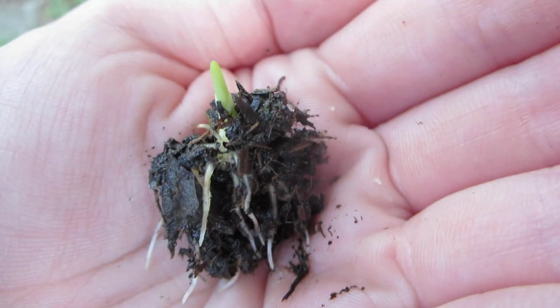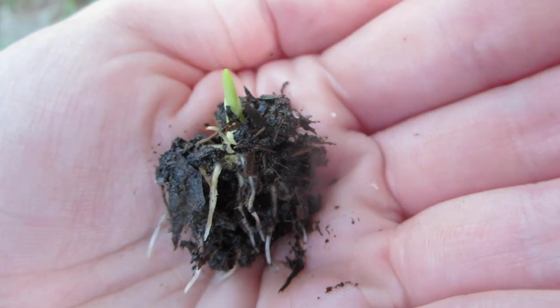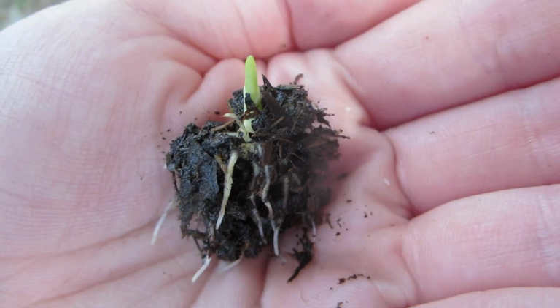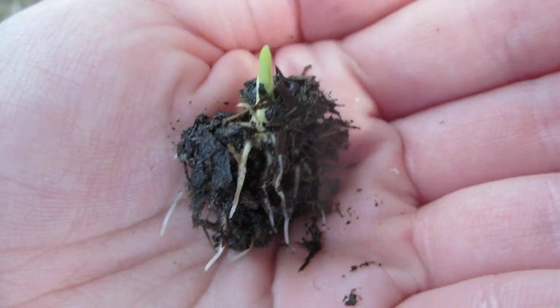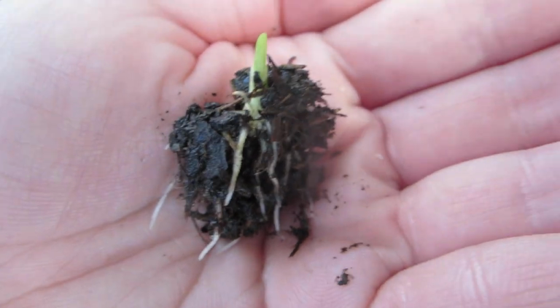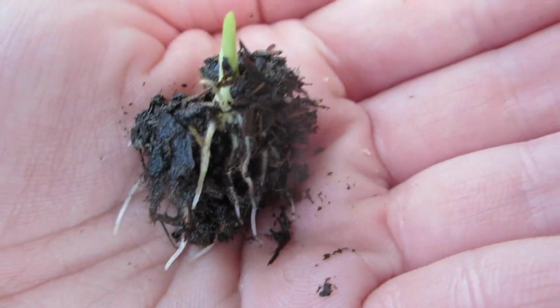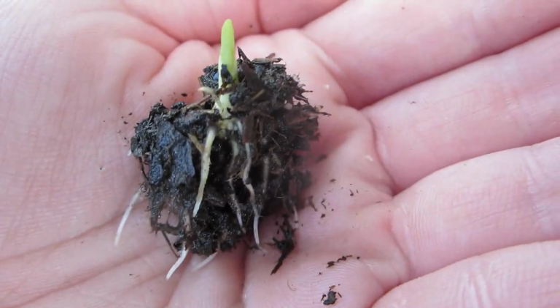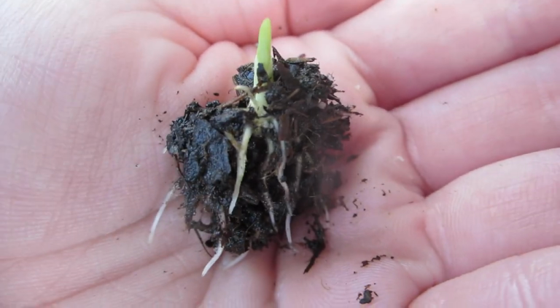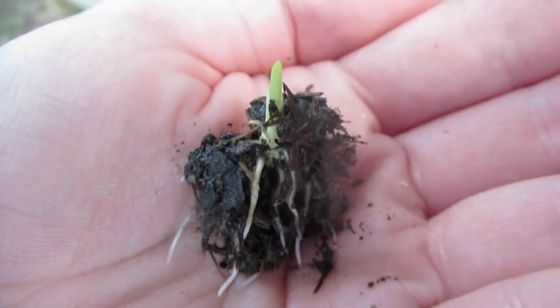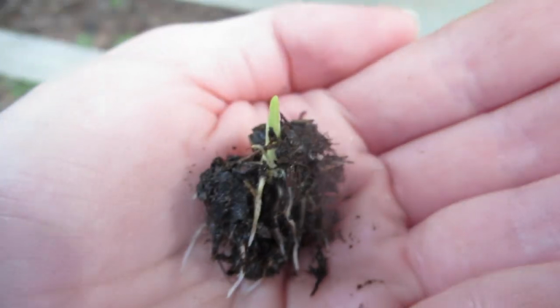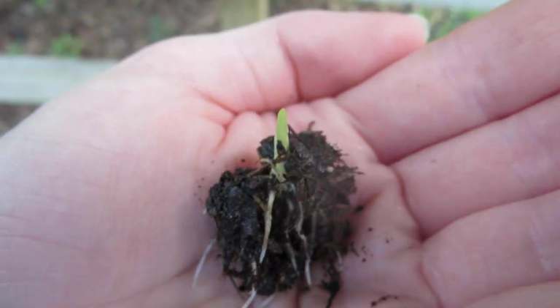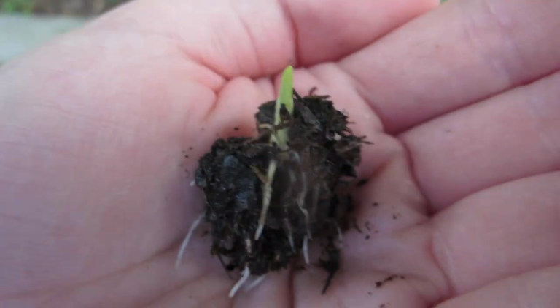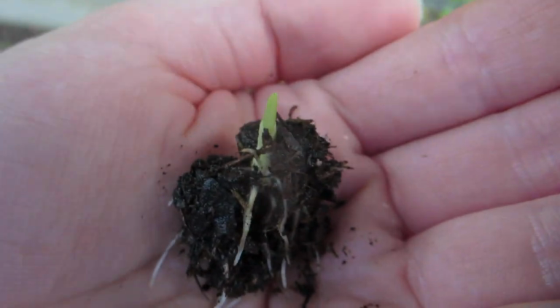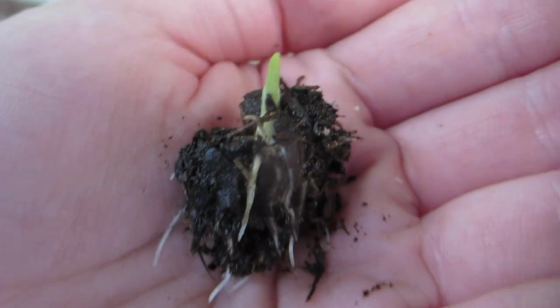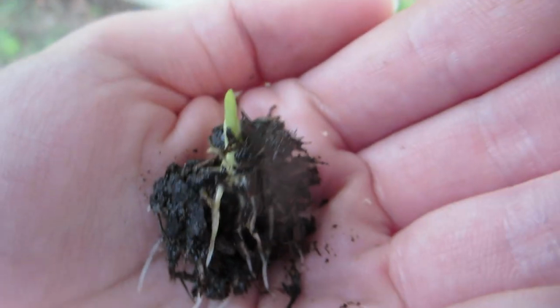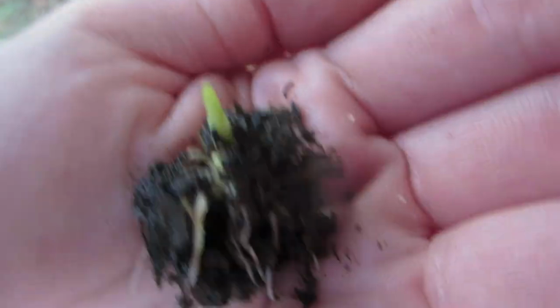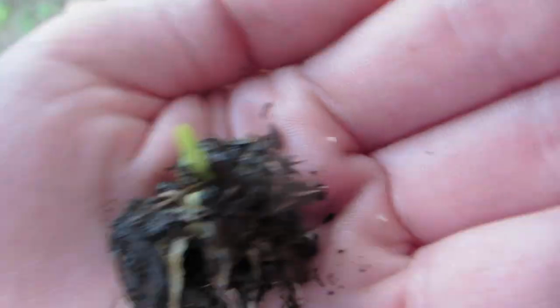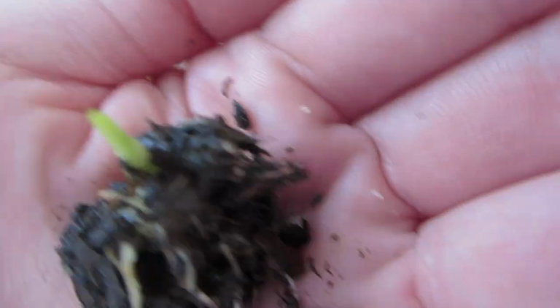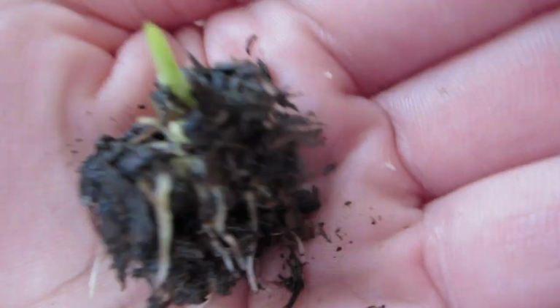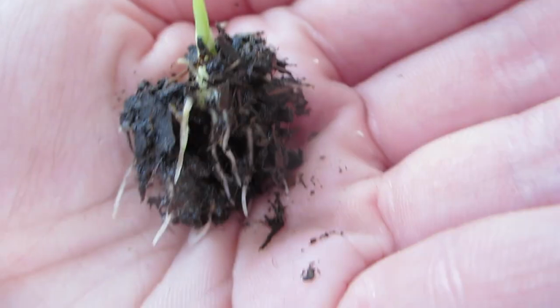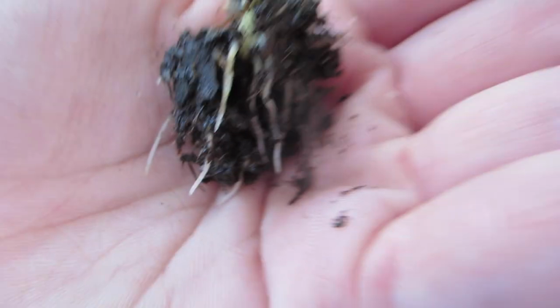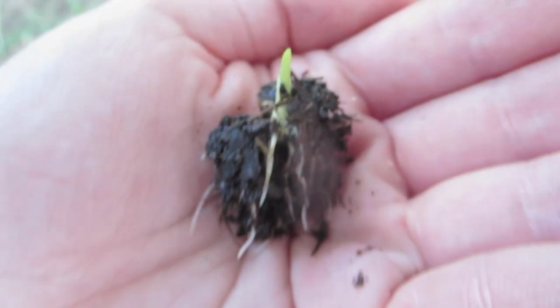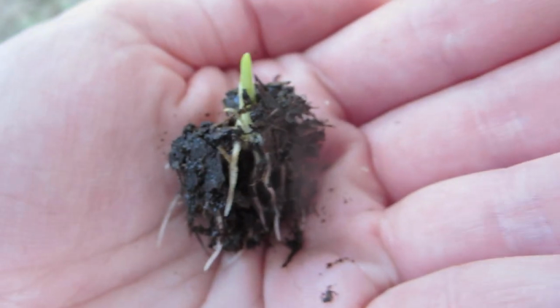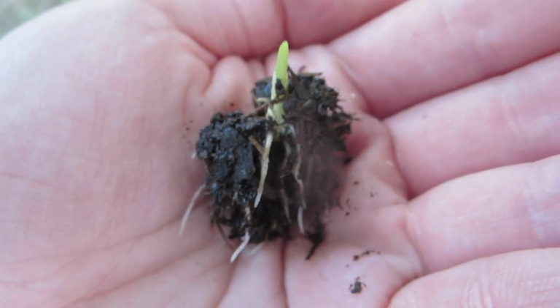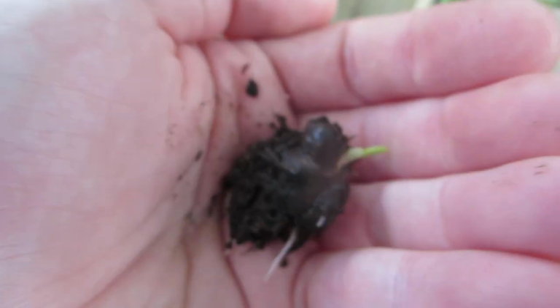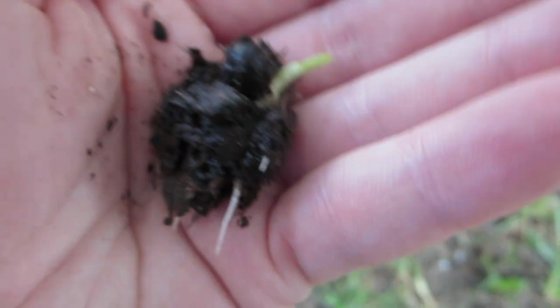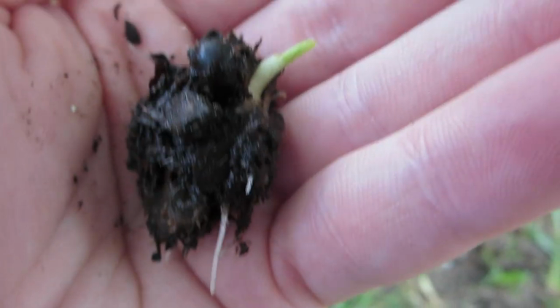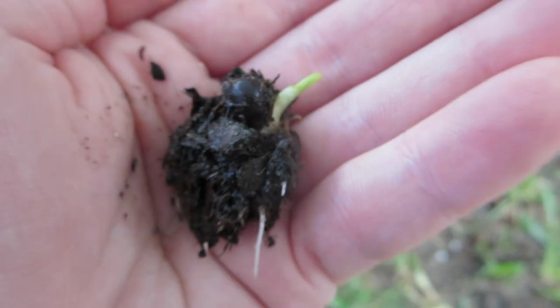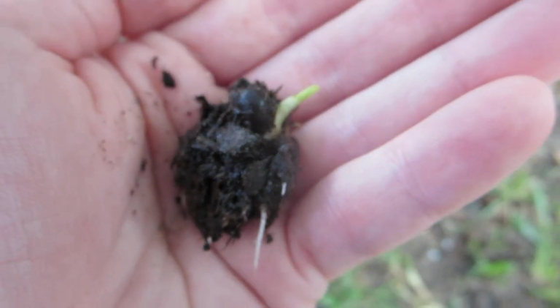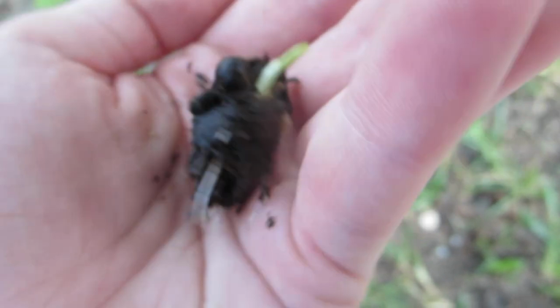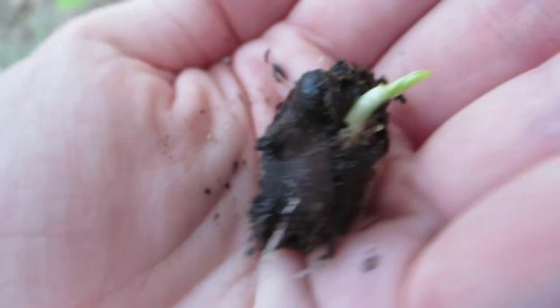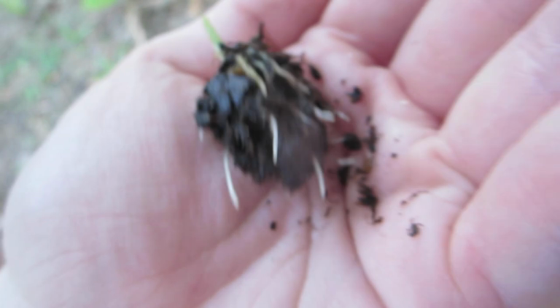You do not need sandpaper to get your seeds to germinate. They just need the right temperature, moisture, and preferably humidity — because it's super freaking humid here.